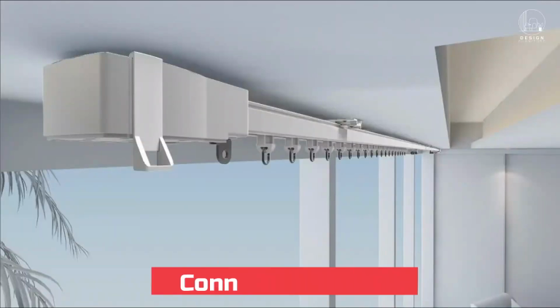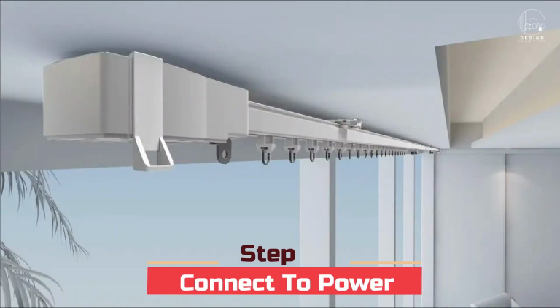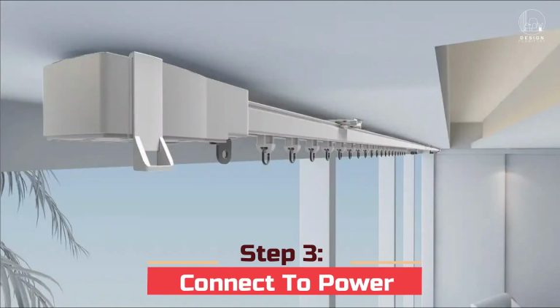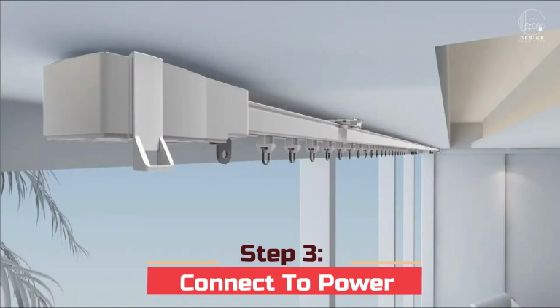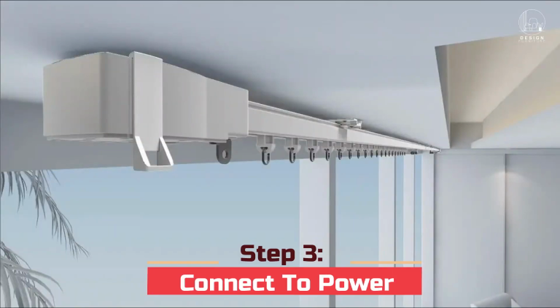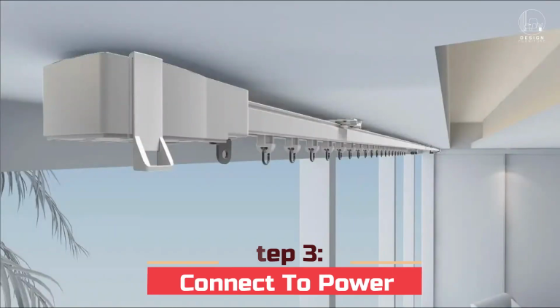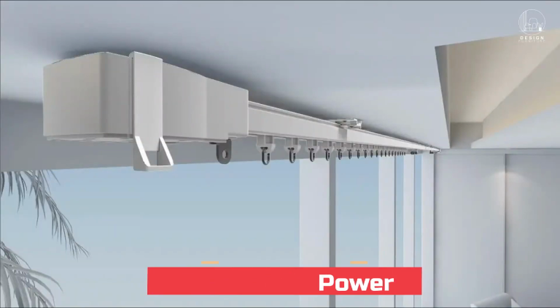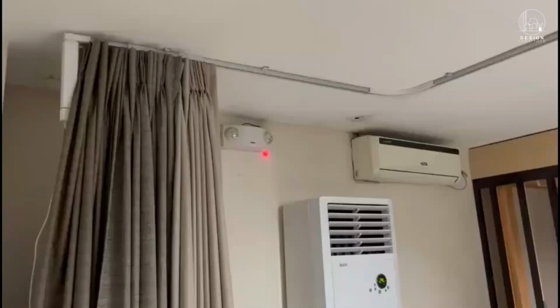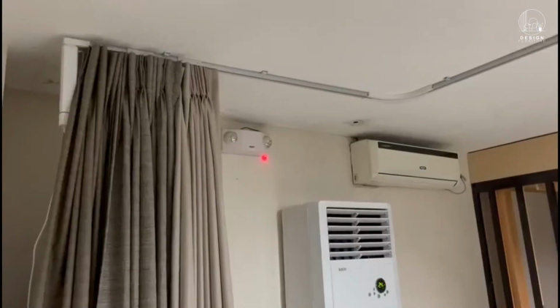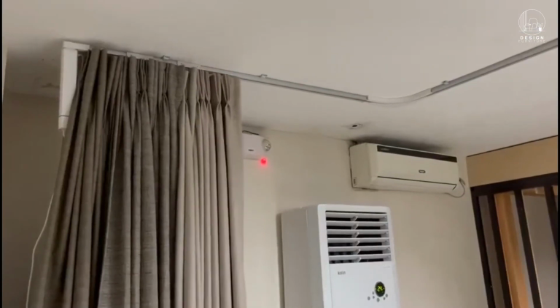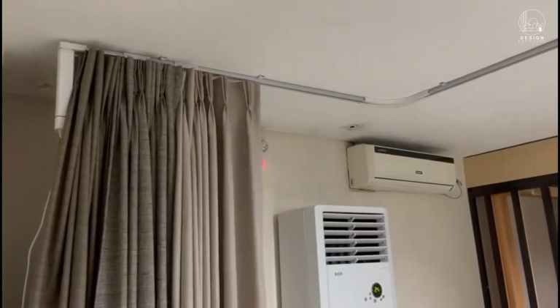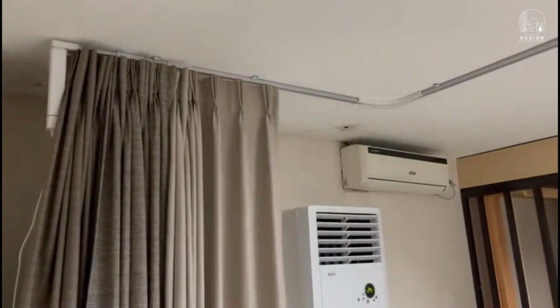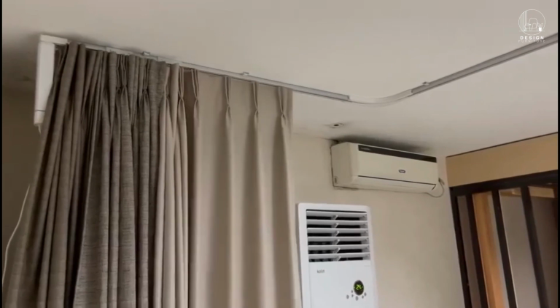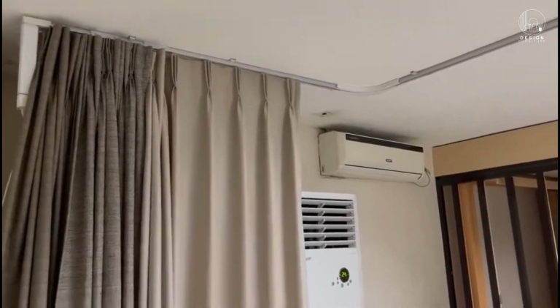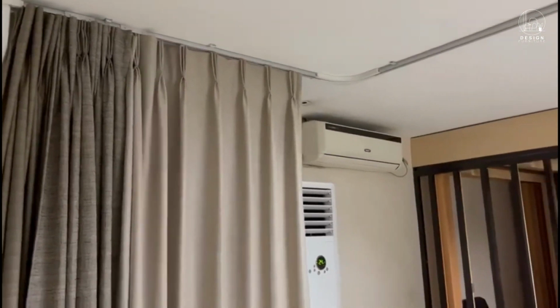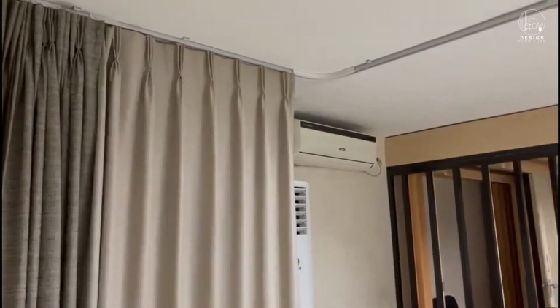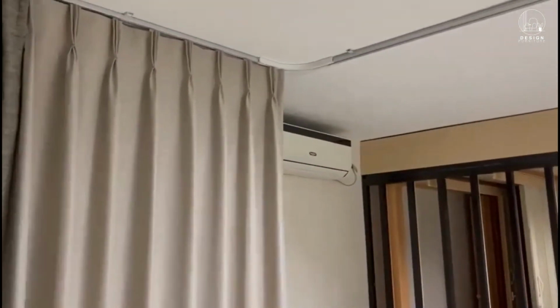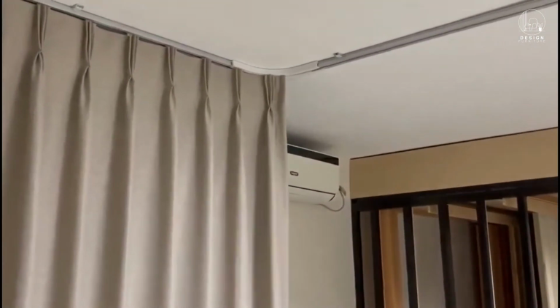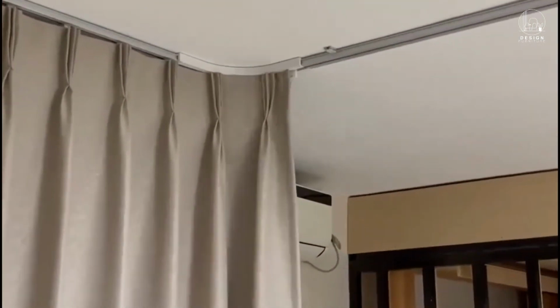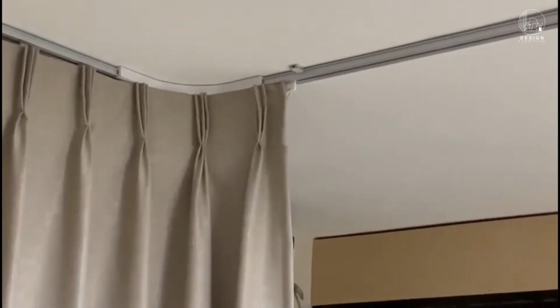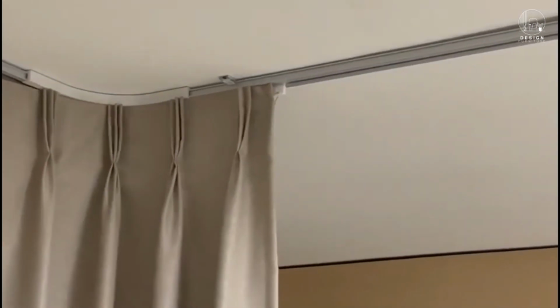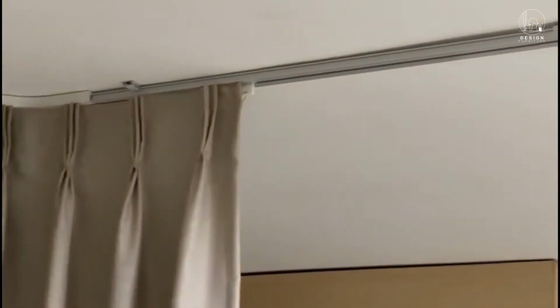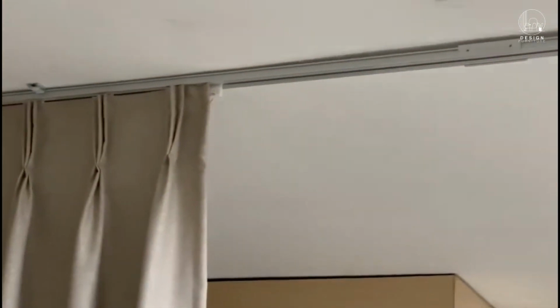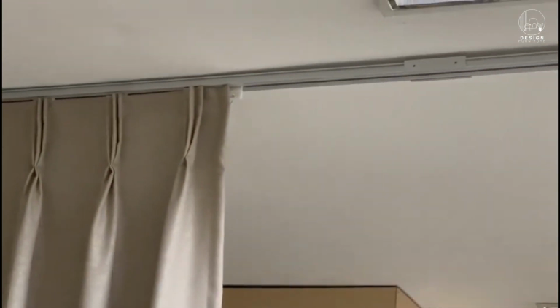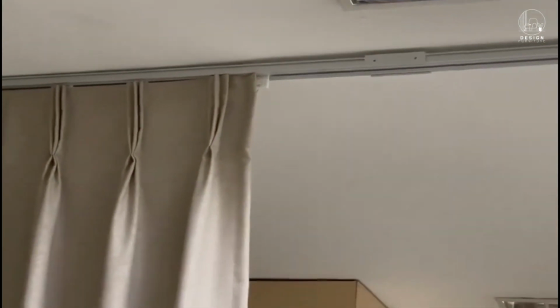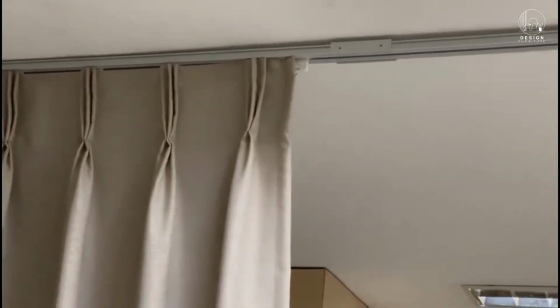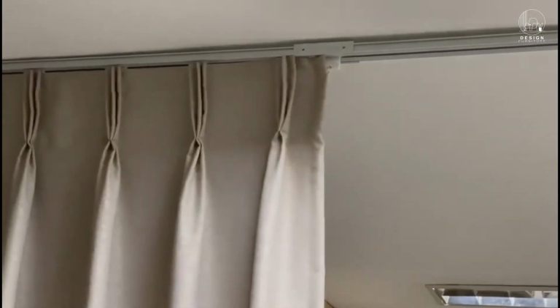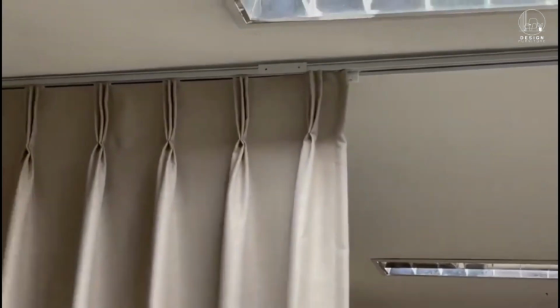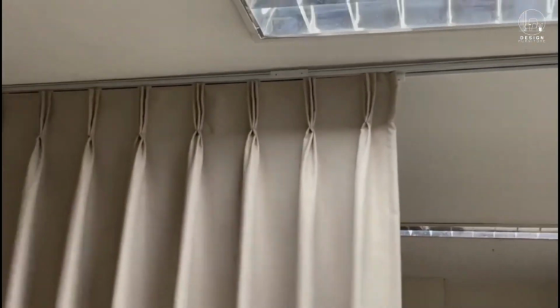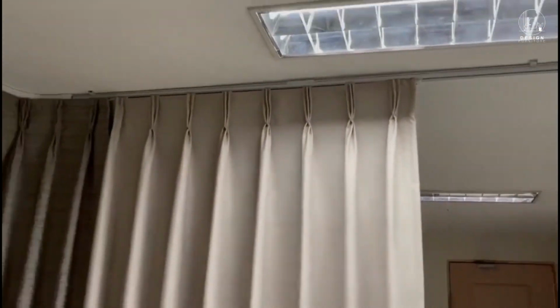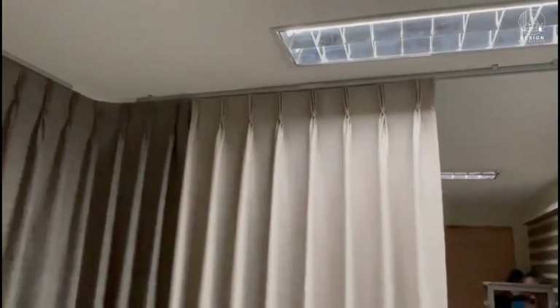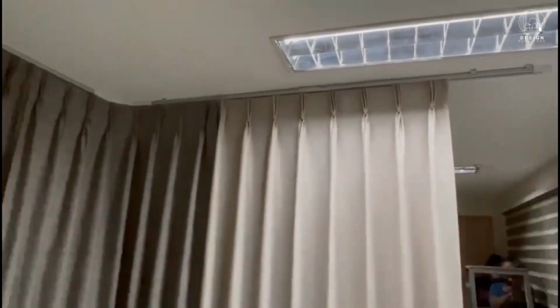Step 3: Connect to power. The majority of motorized curtain systems need a power supply. Locate the closest power outlet and connect the power cord to the motorized track.